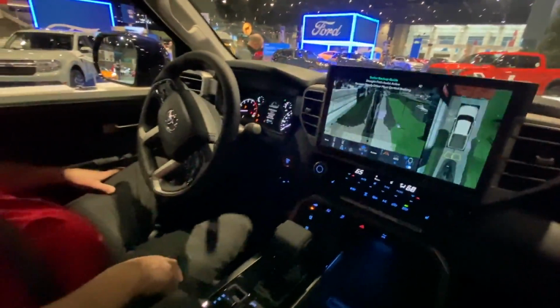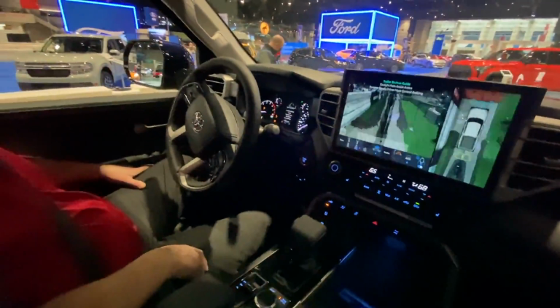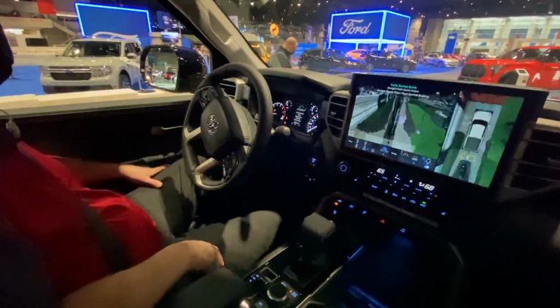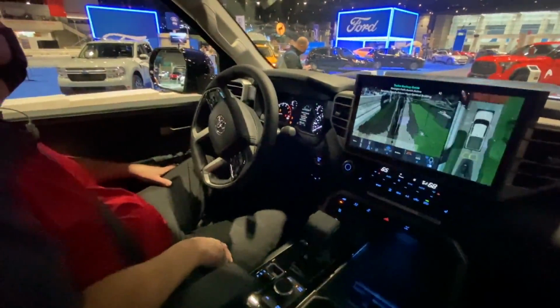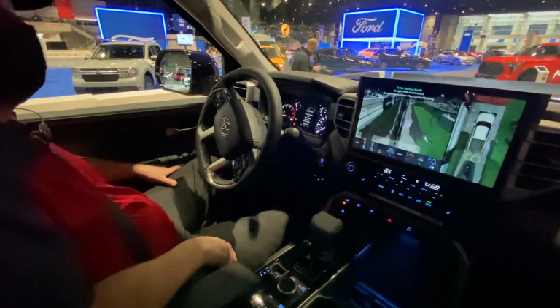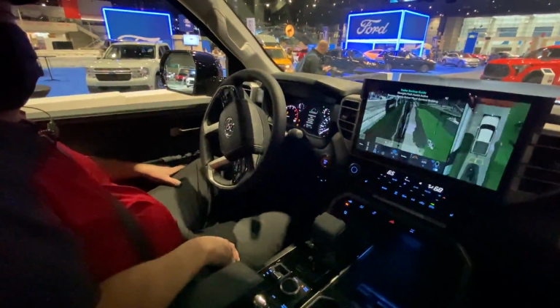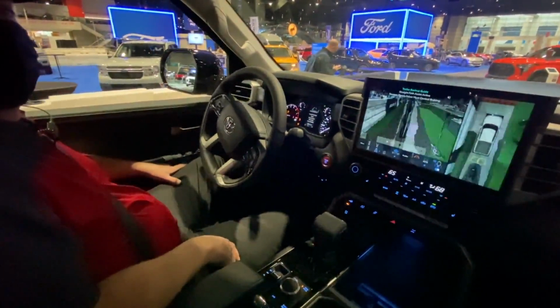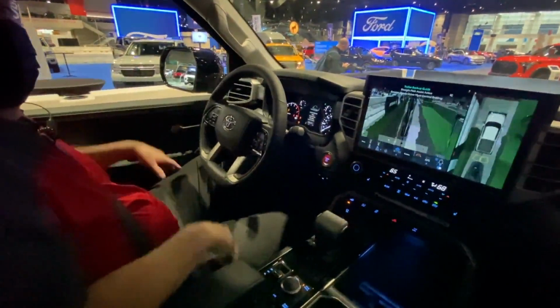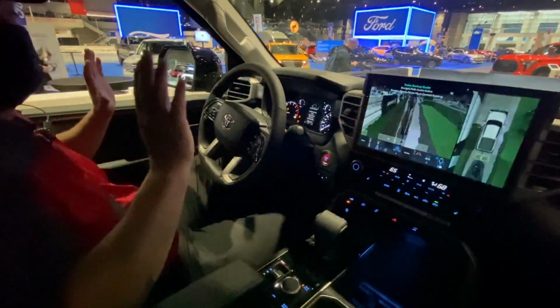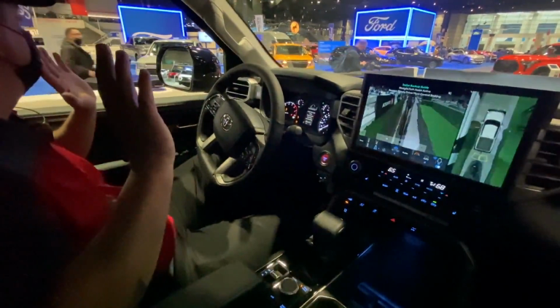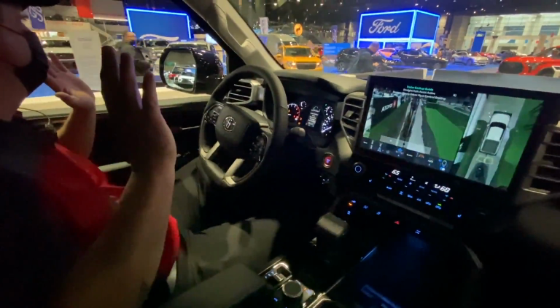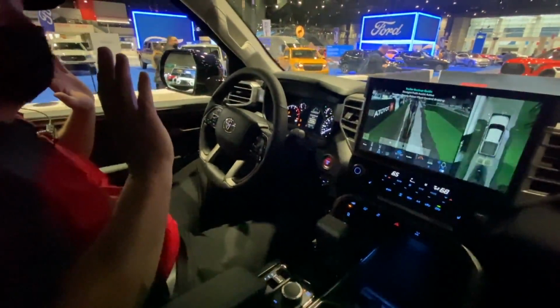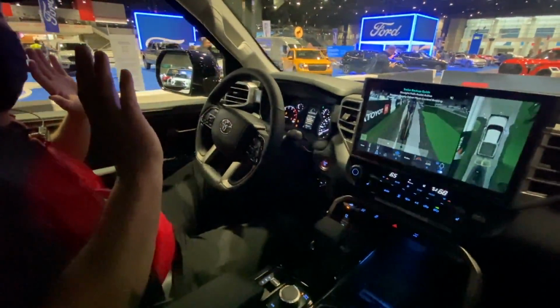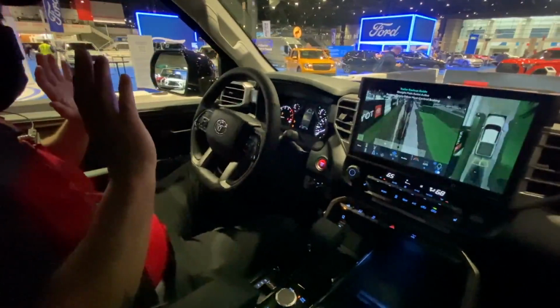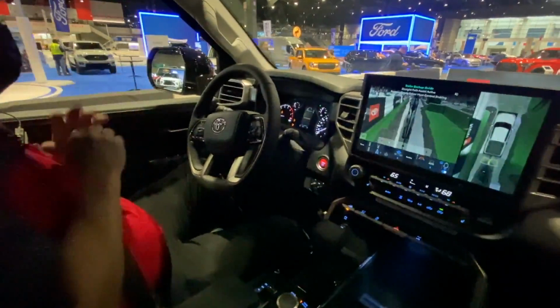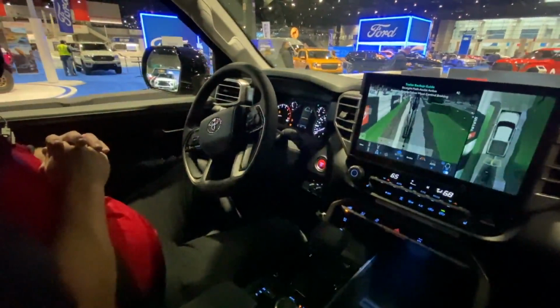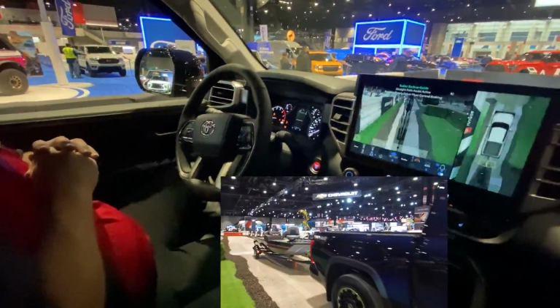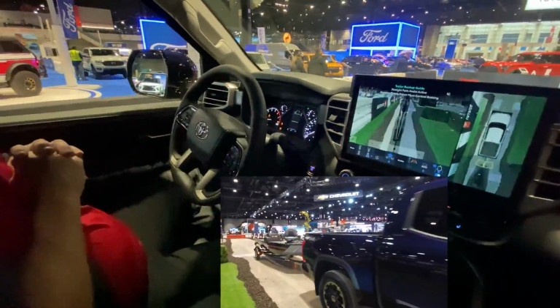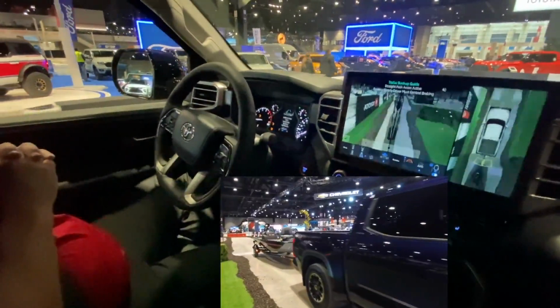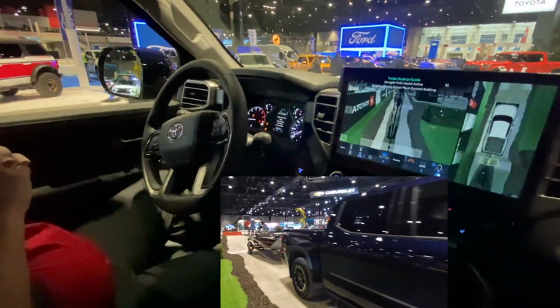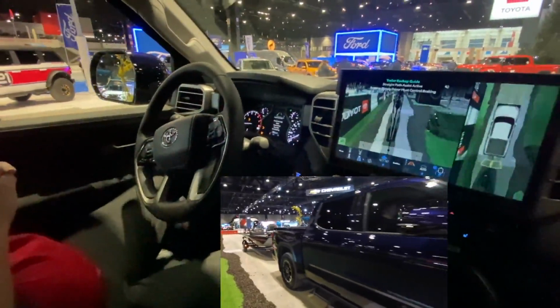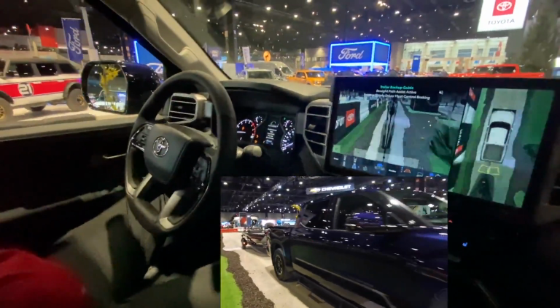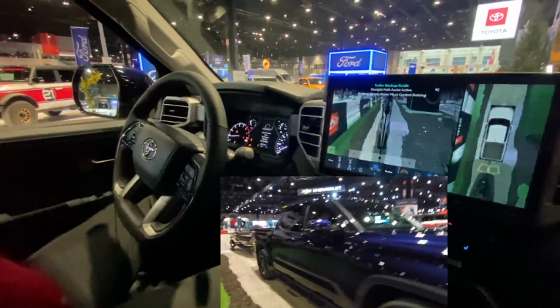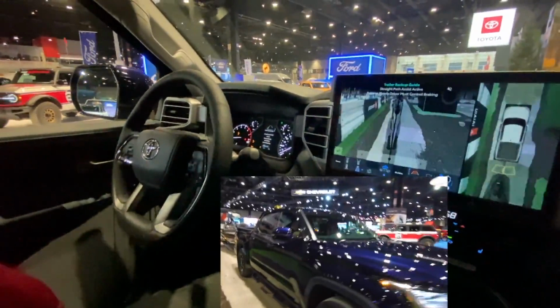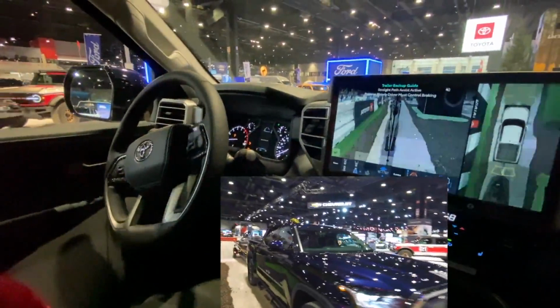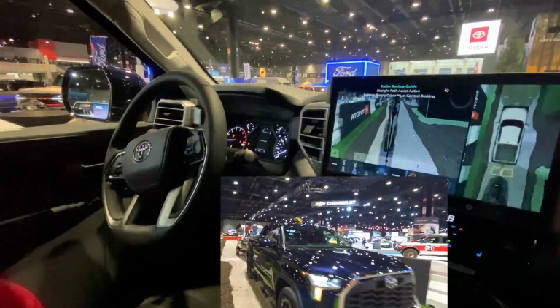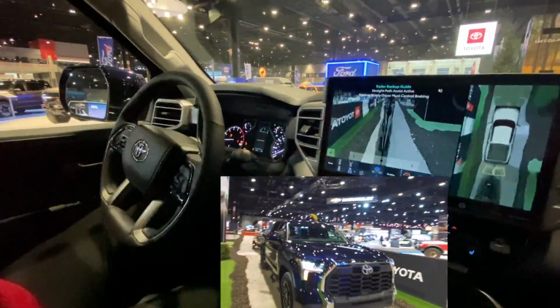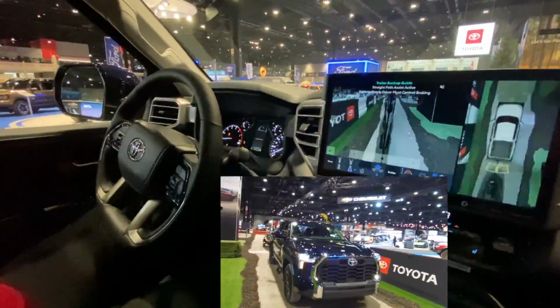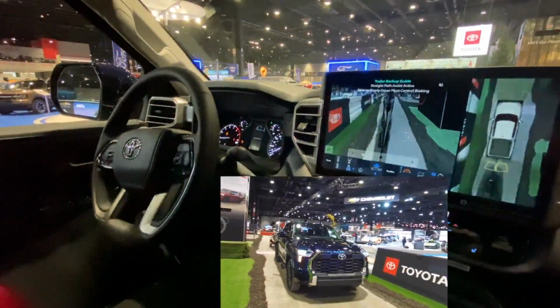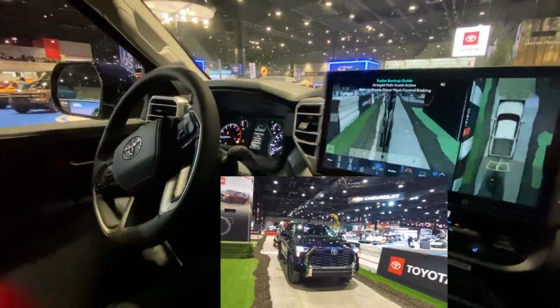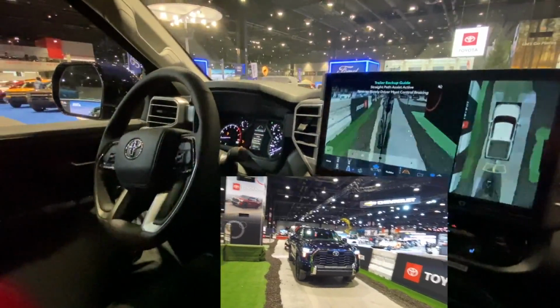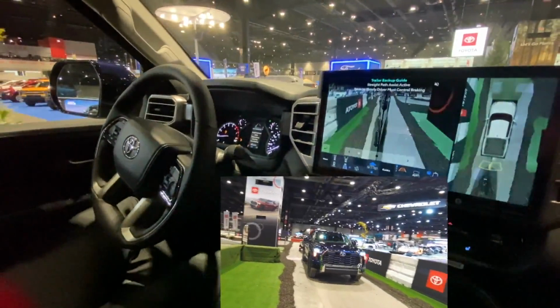So this will literally keep you straight. As you can see, he's not even touching the steering wheel. All he's doing is the gas and the brake, and the Tundra is literally driving itself, backing the boat into the water and keeping it straight.